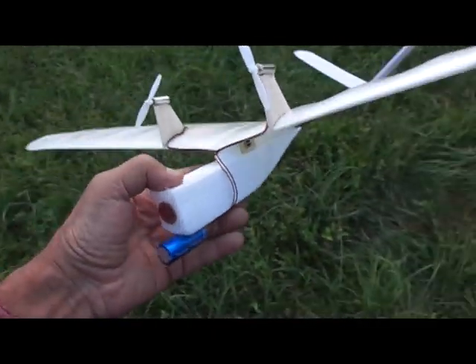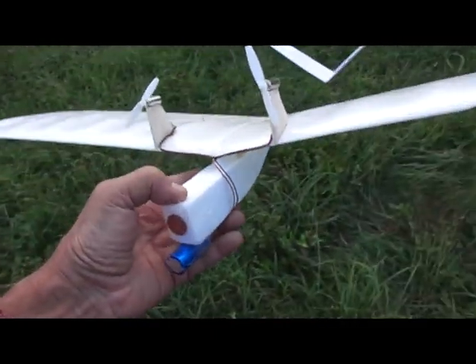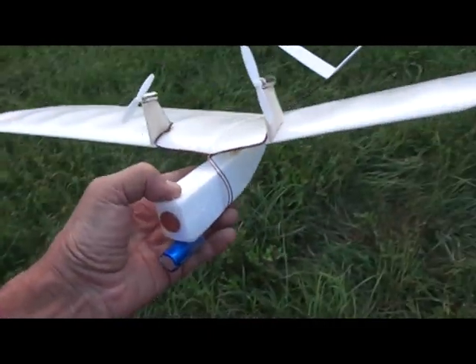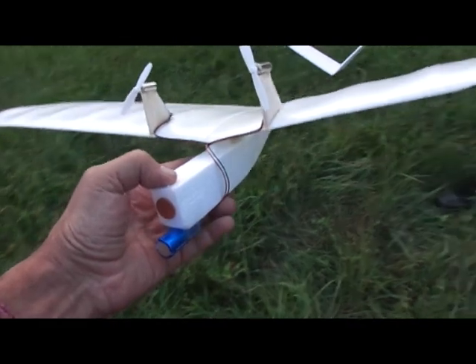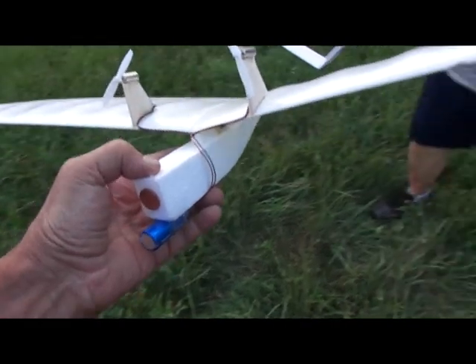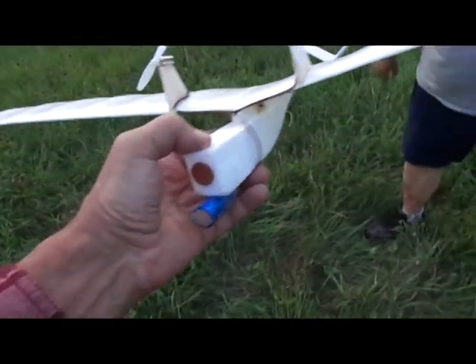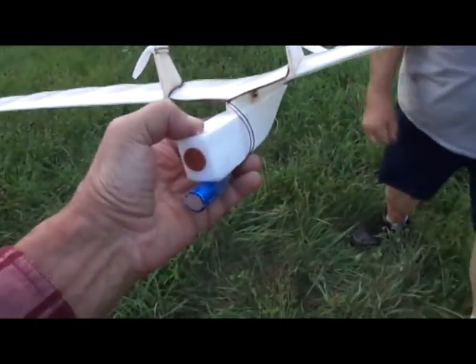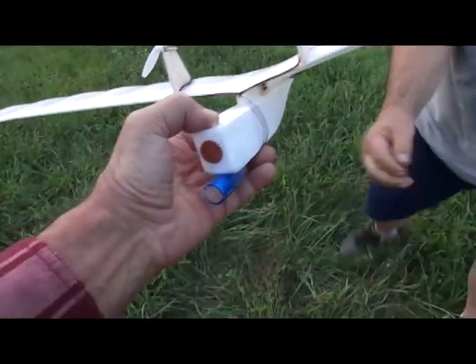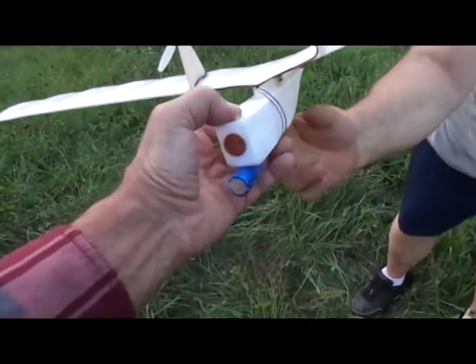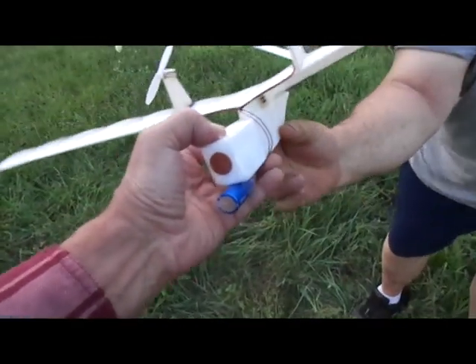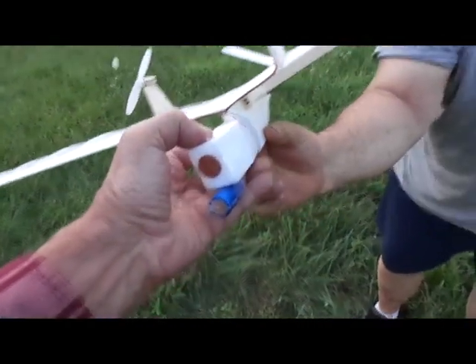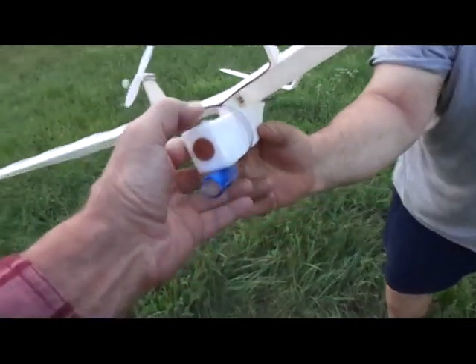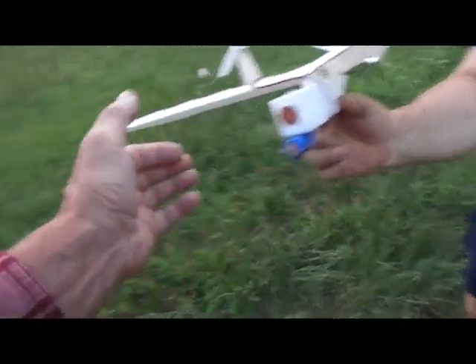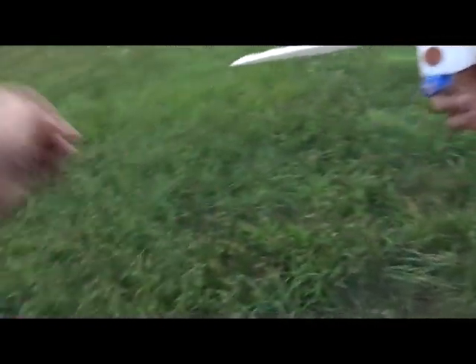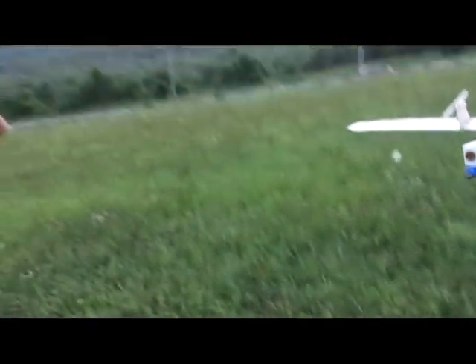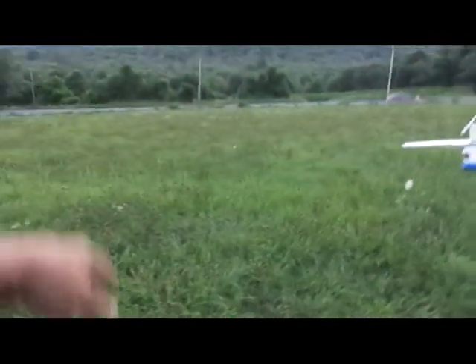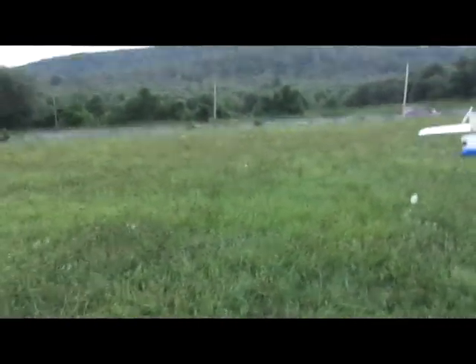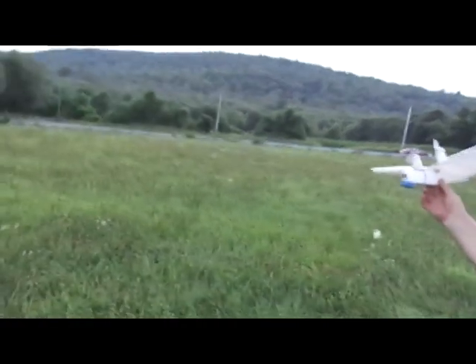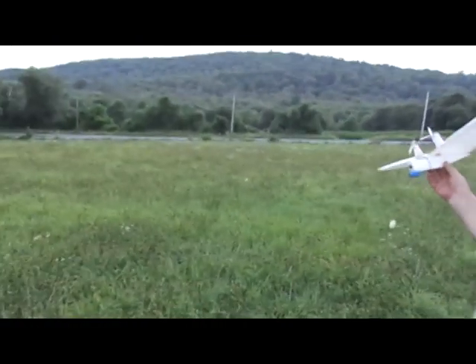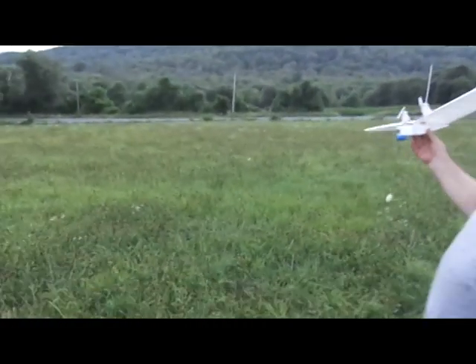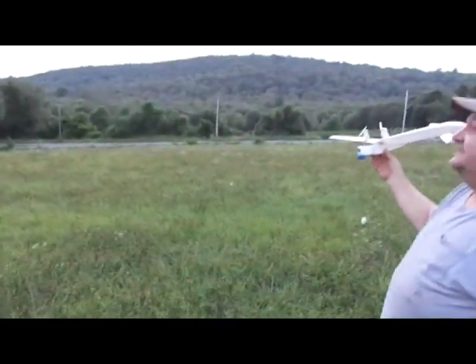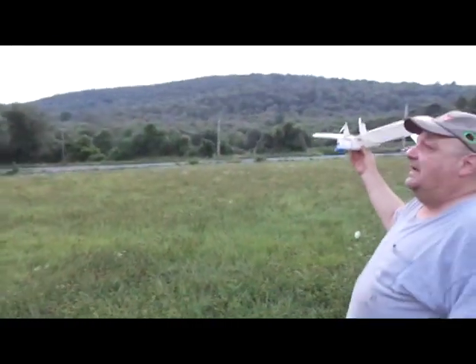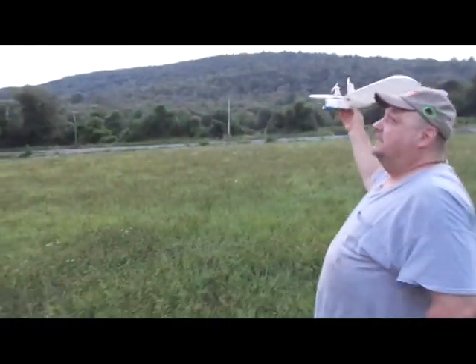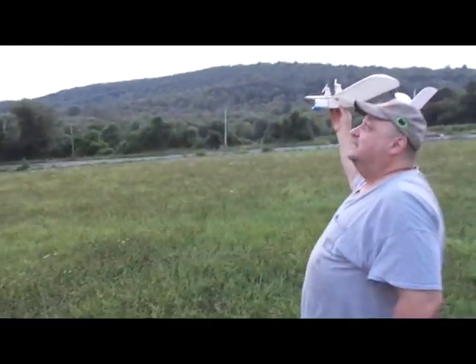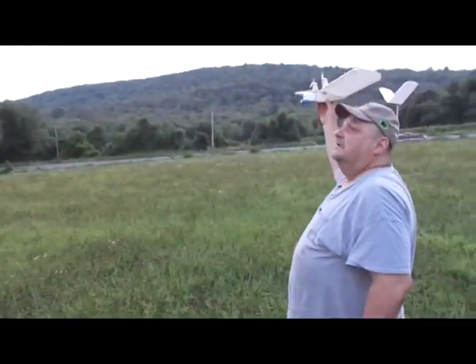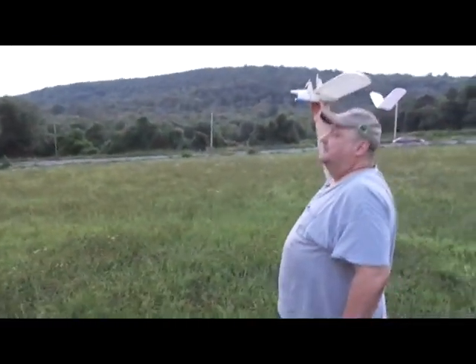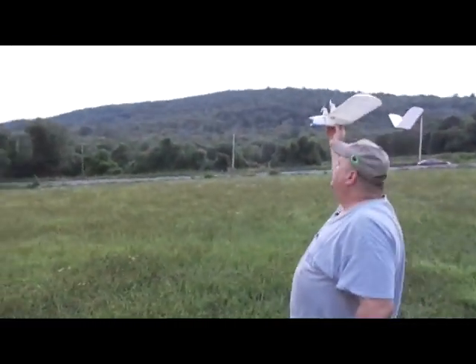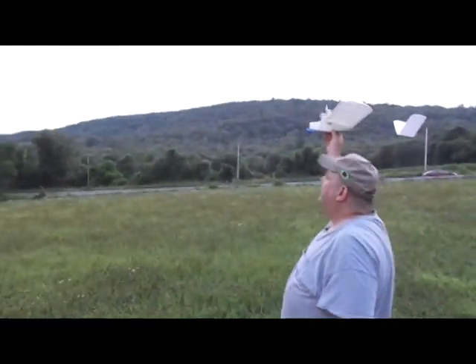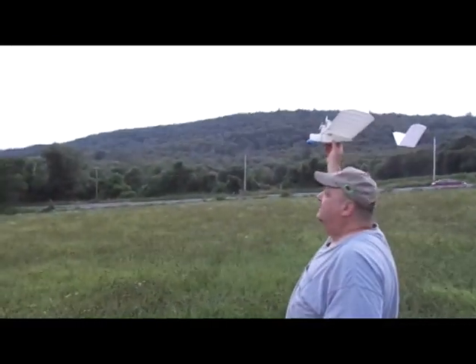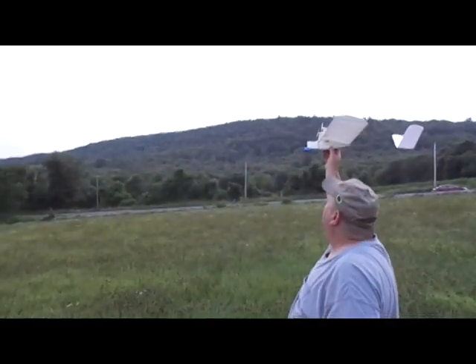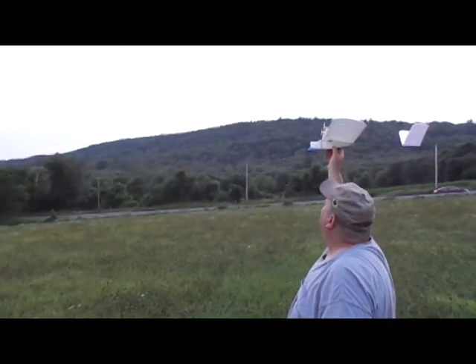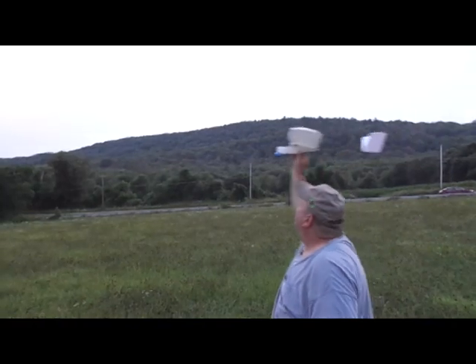I want to see maybe one or two more glides, Richie, so we make sure. There are thunderstorms in the area — we can't waste too much time. Ready? A couple more glides, let's just see.